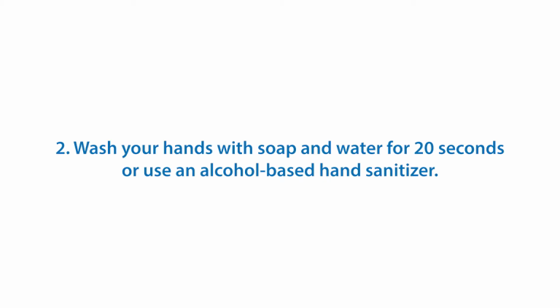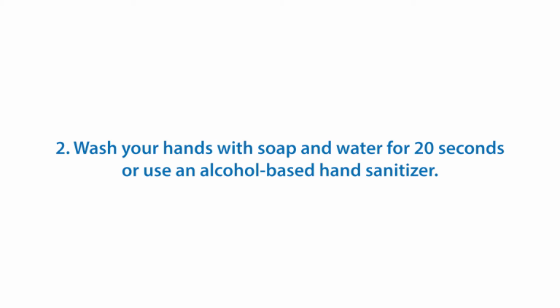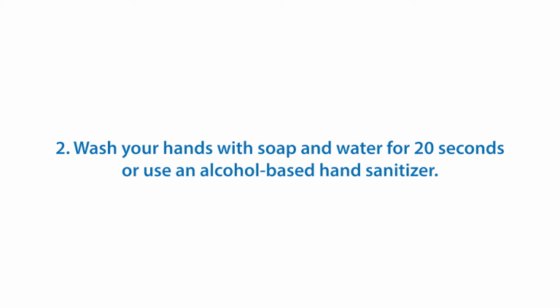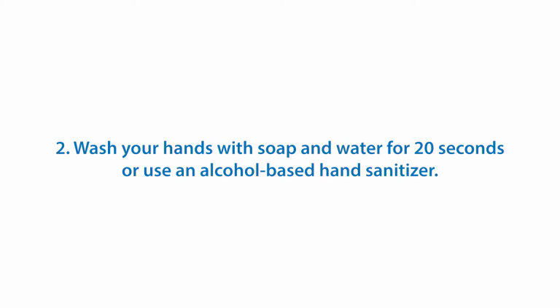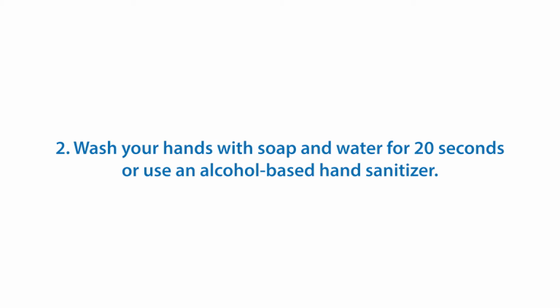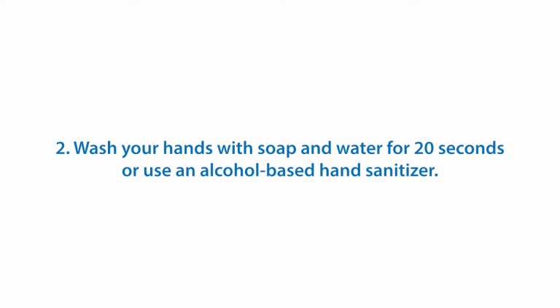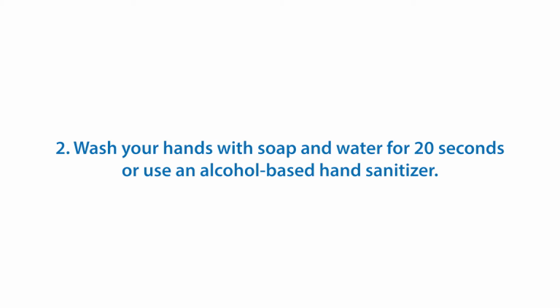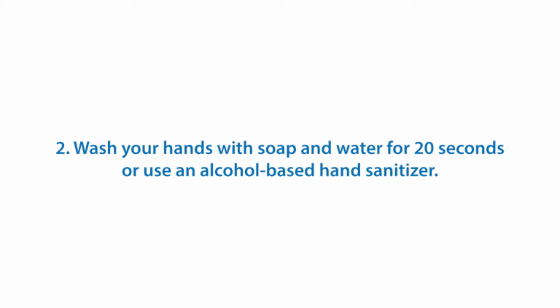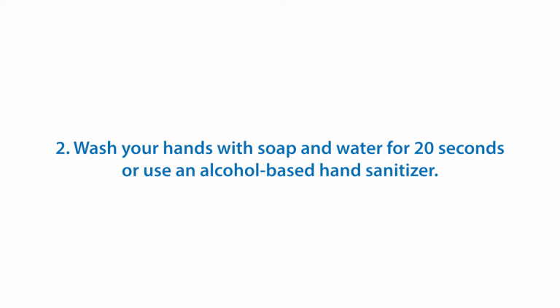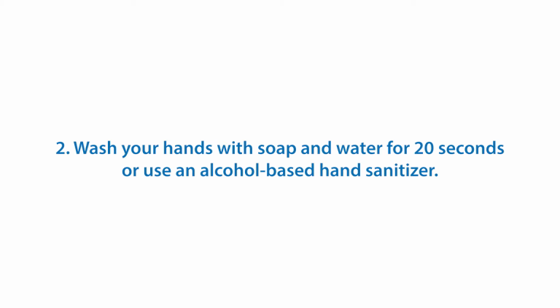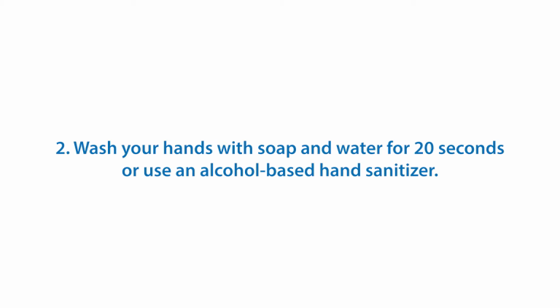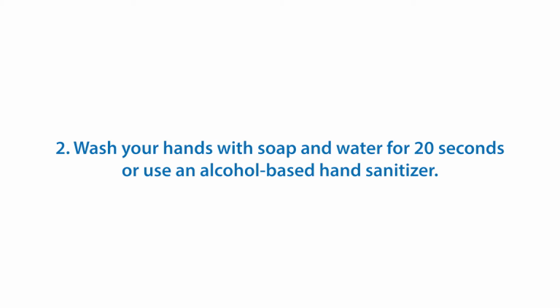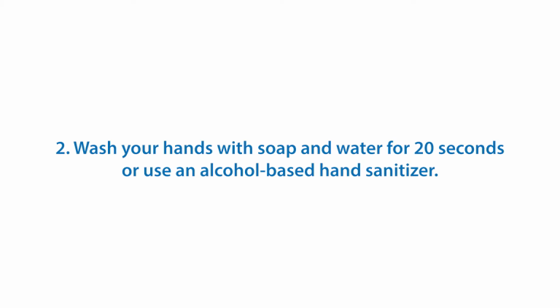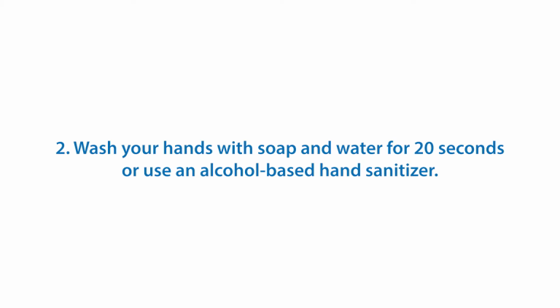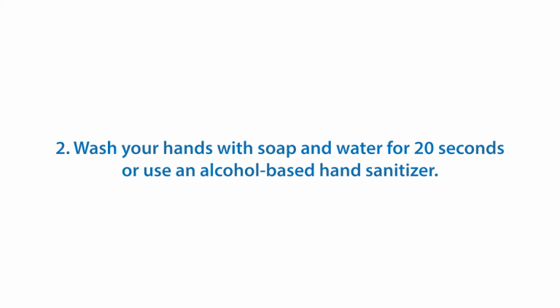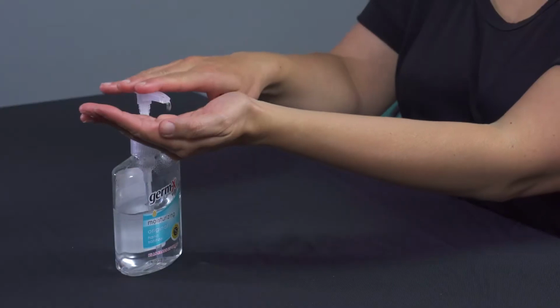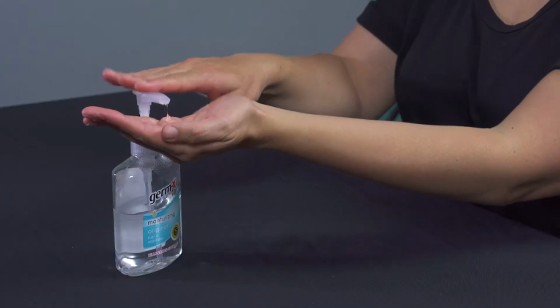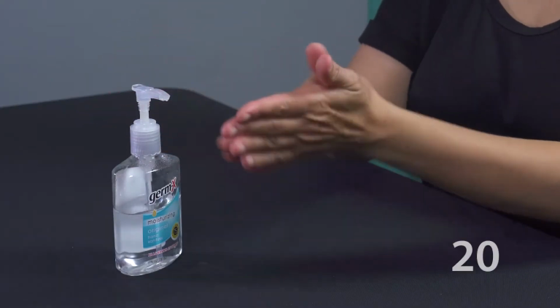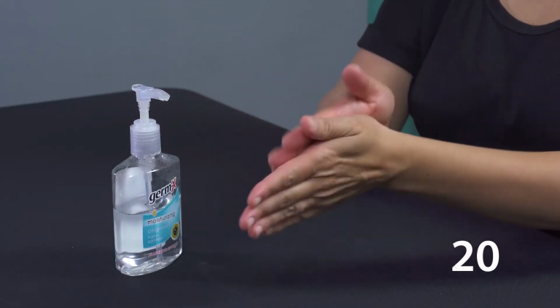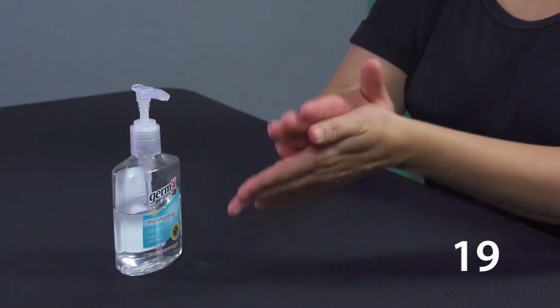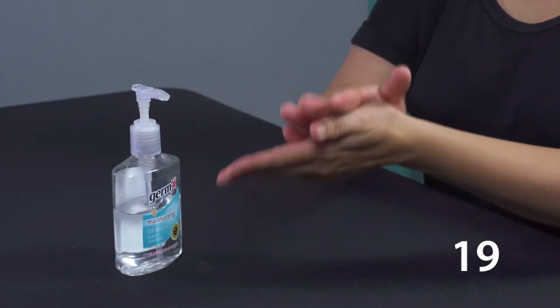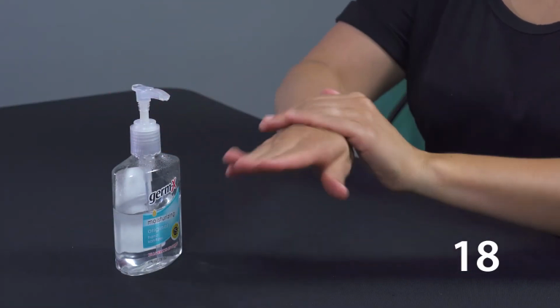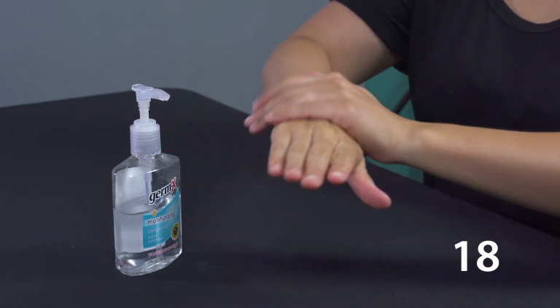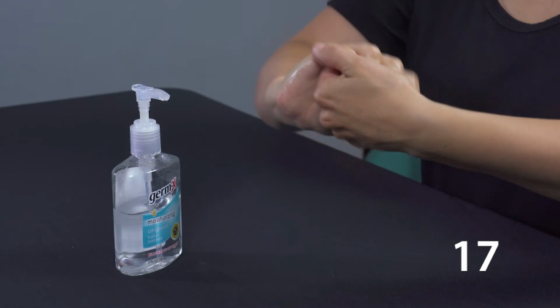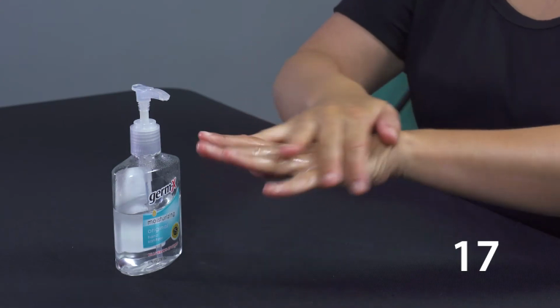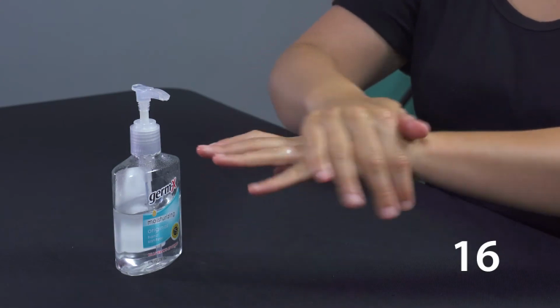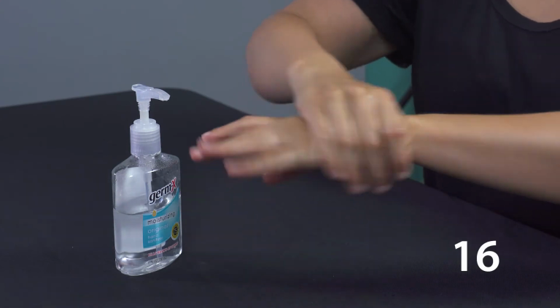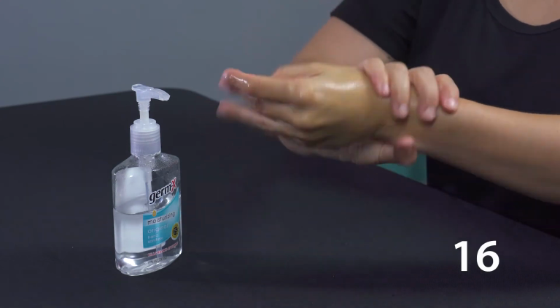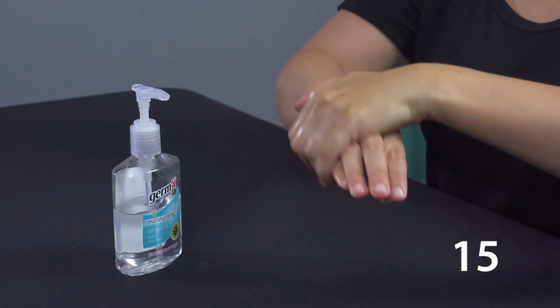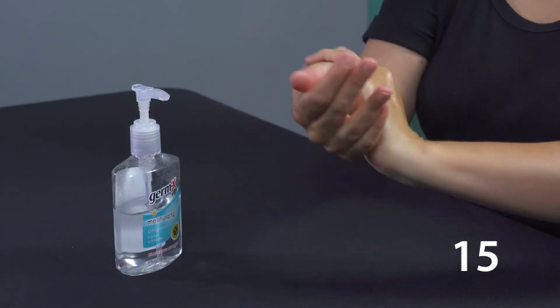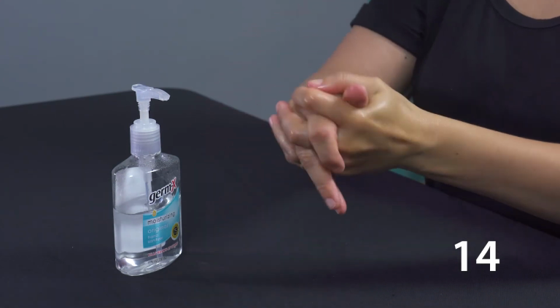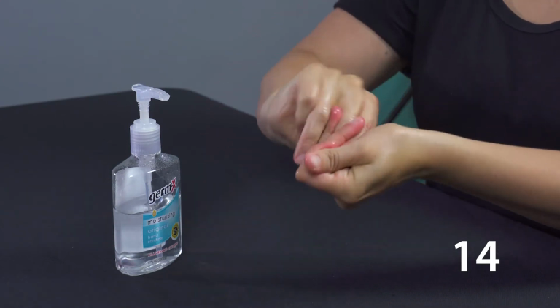Wash your hands with soap and water for 20 seconds or use an alcohol based hand sanitizer. As you wash your hands, make sure you clean between your fingers, under your fingernails, and up to your wrist.